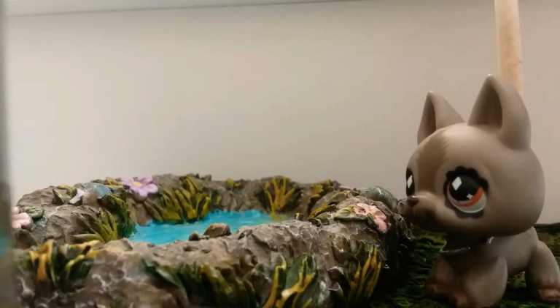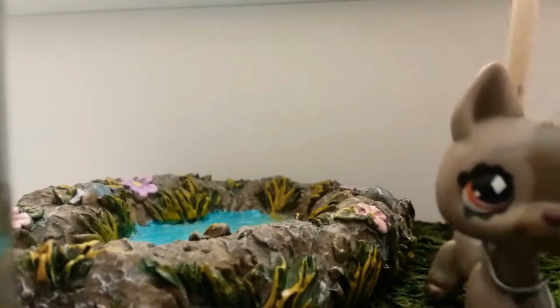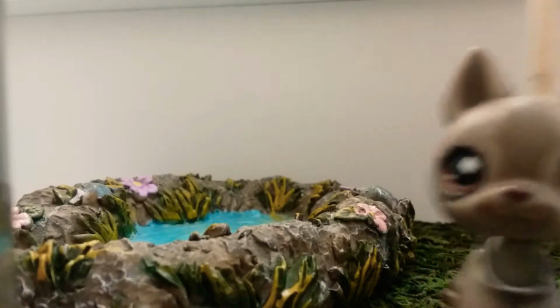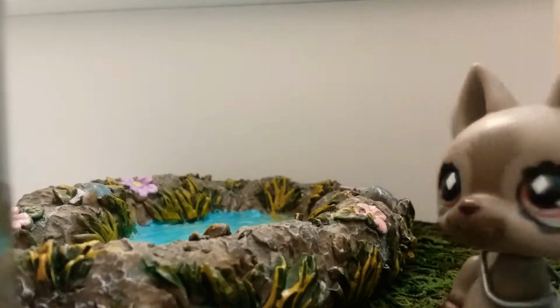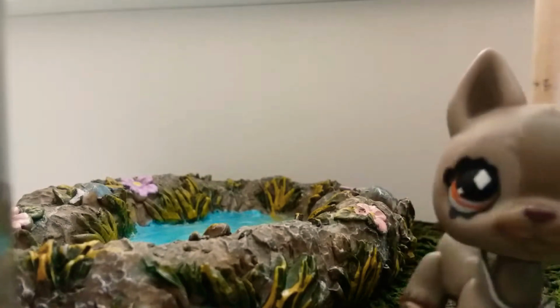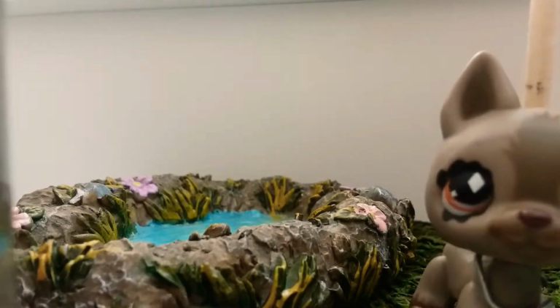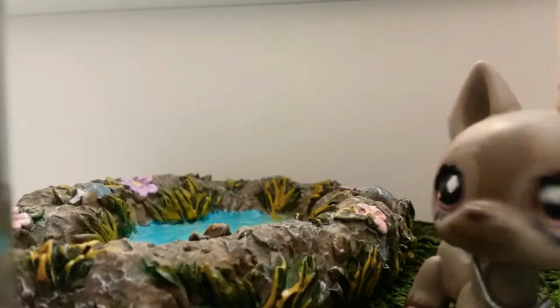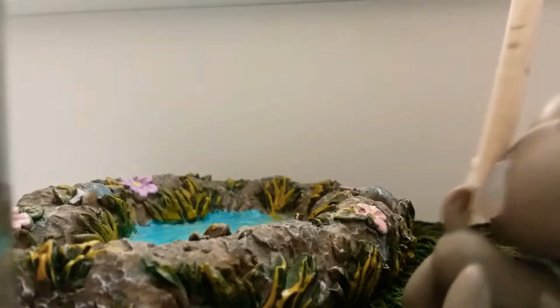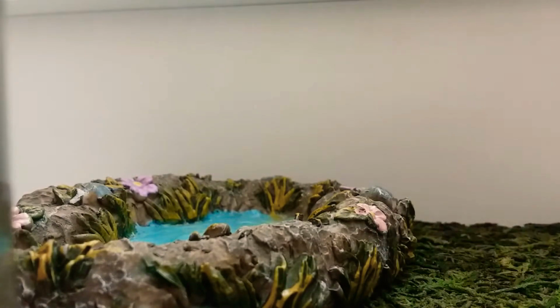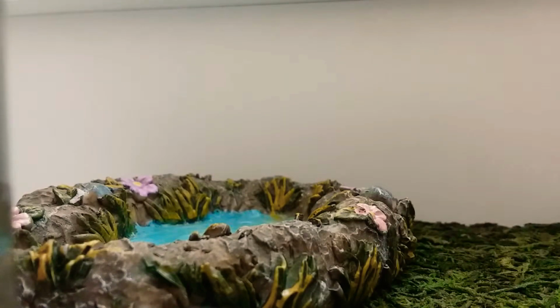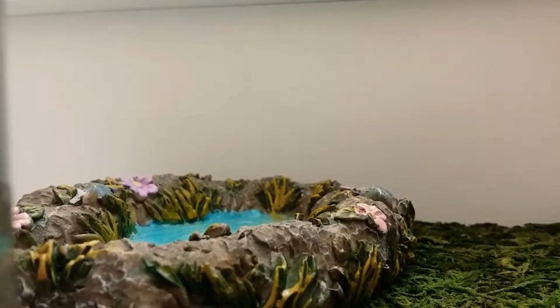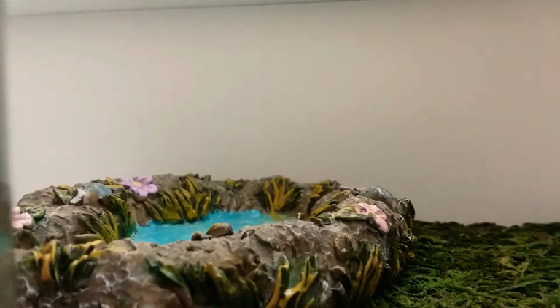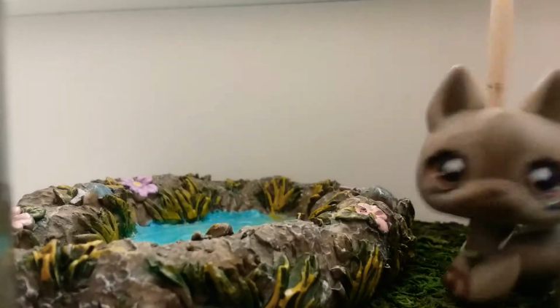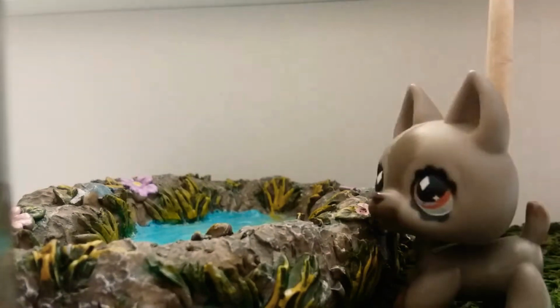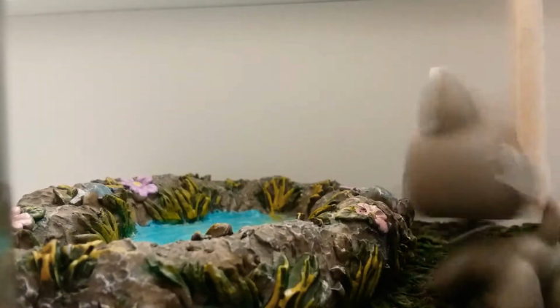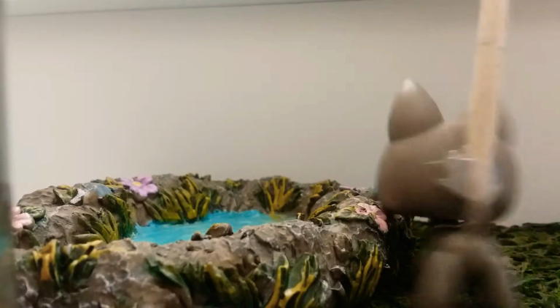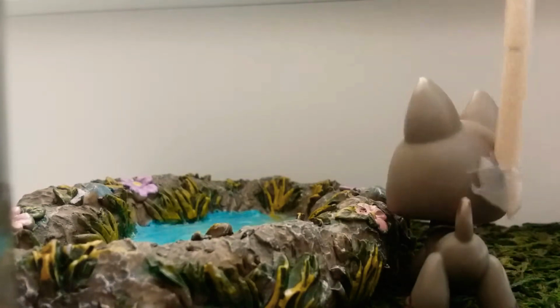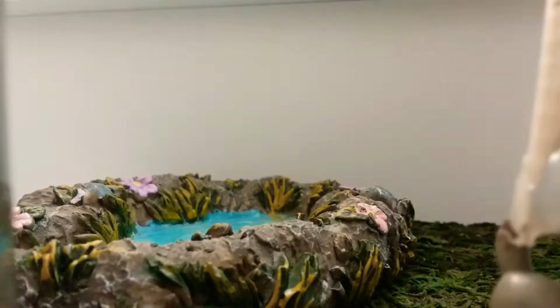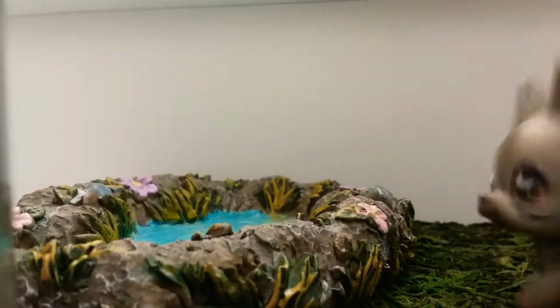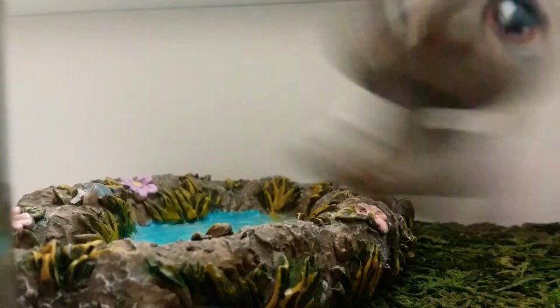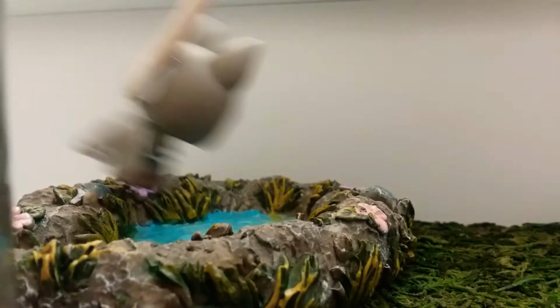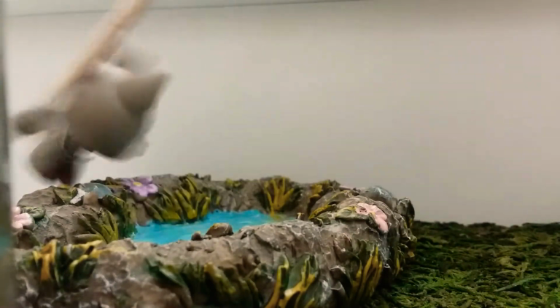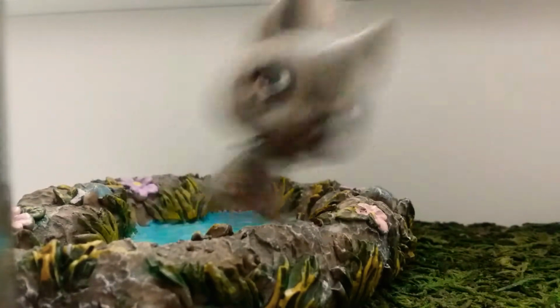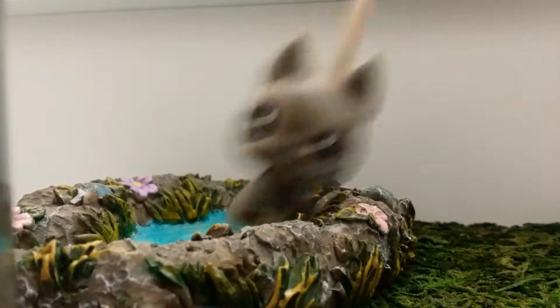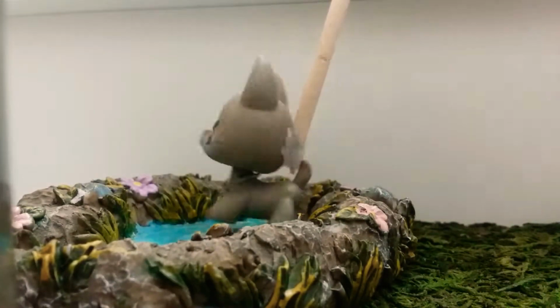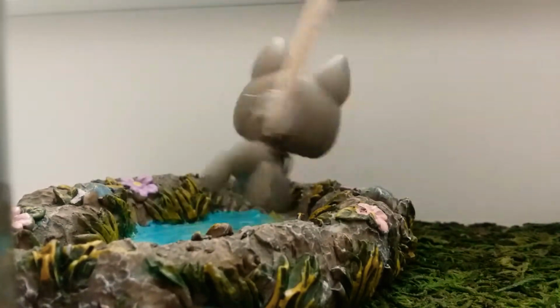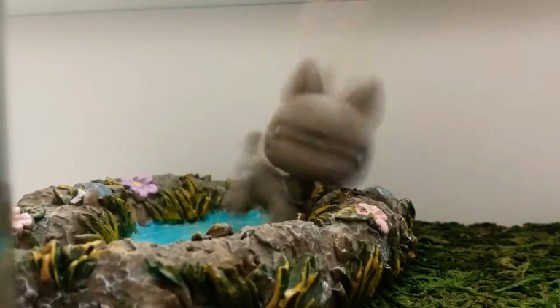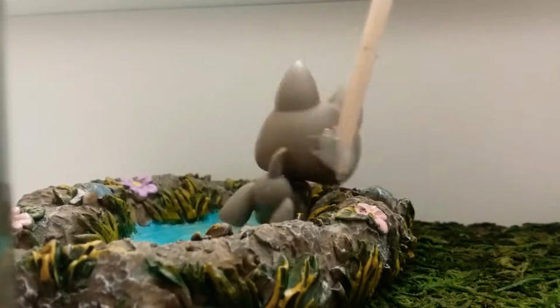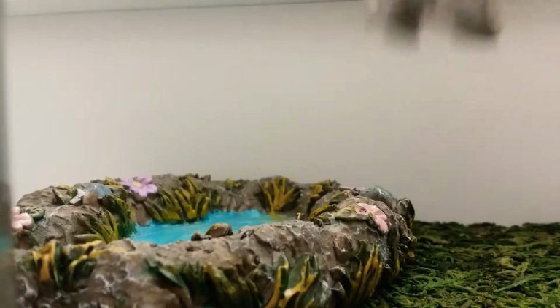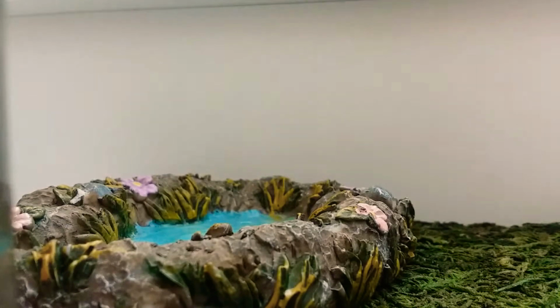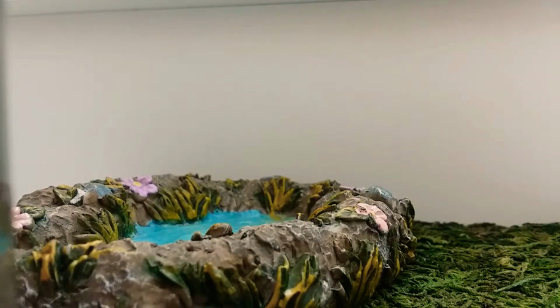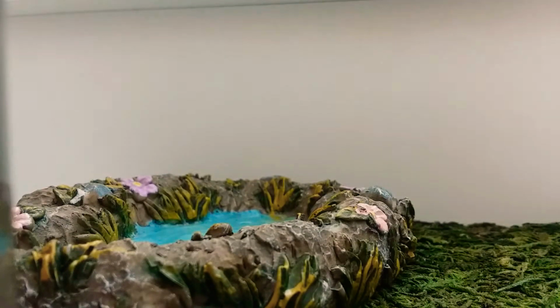Let me just reenact the scene real quick. Oh my gosh, I found a river! Oh my God, I love going in rivers.